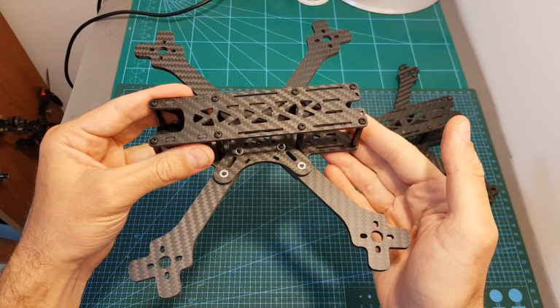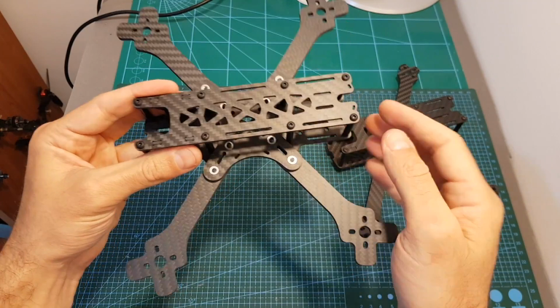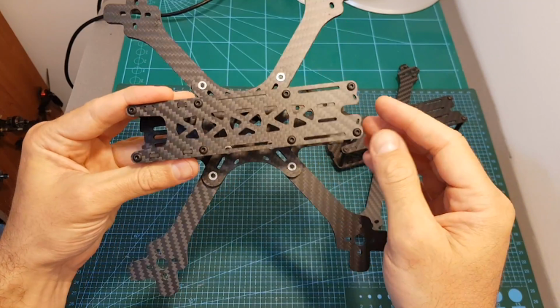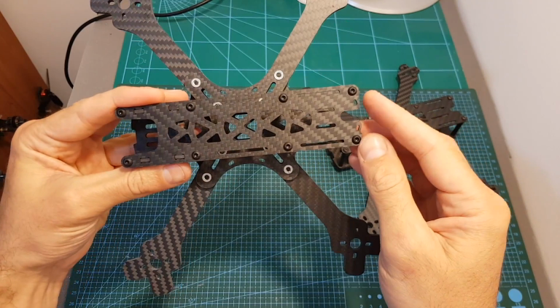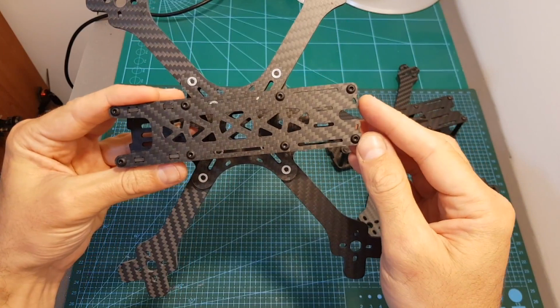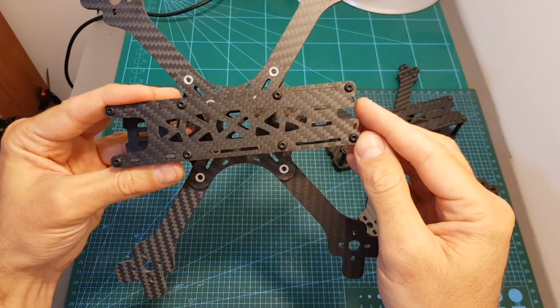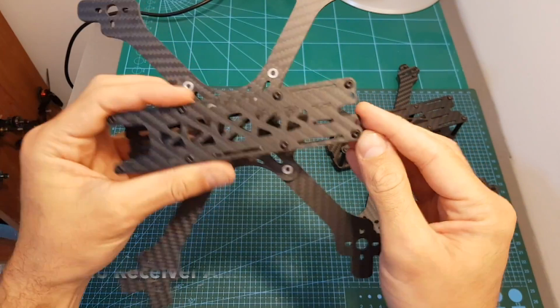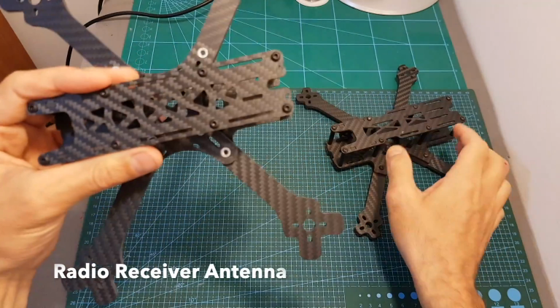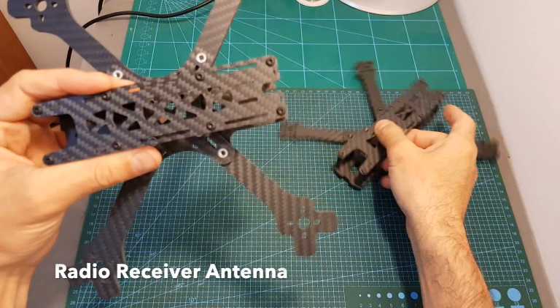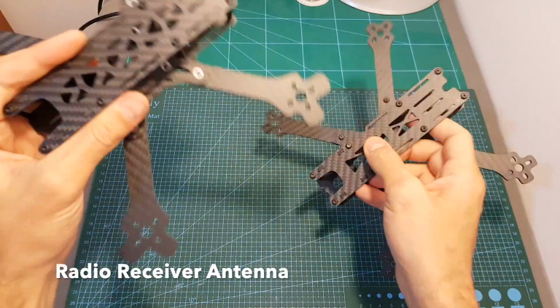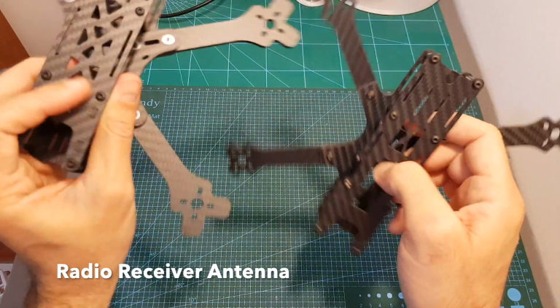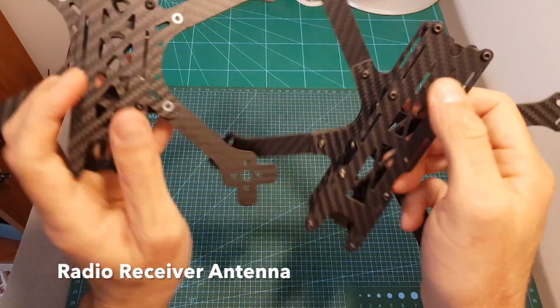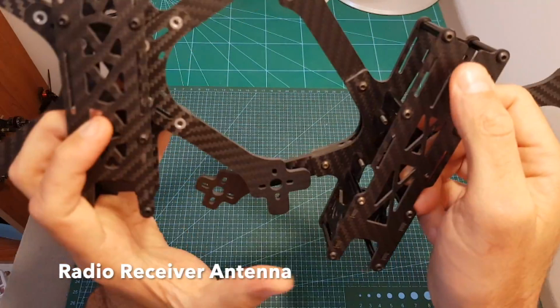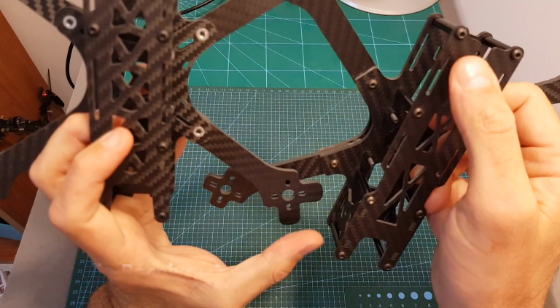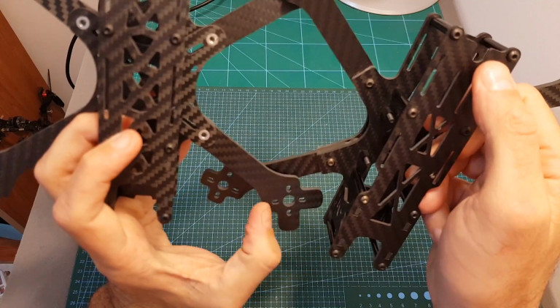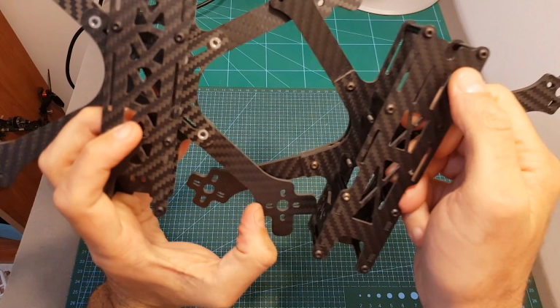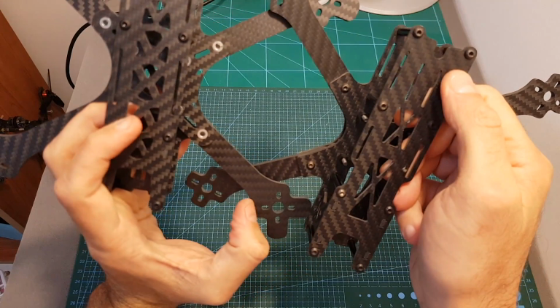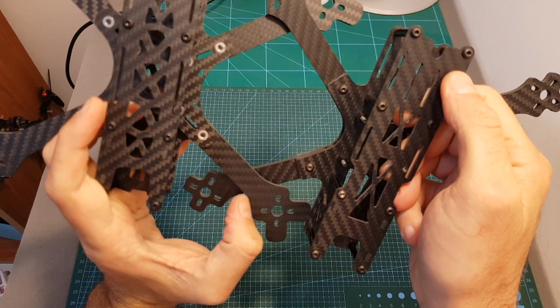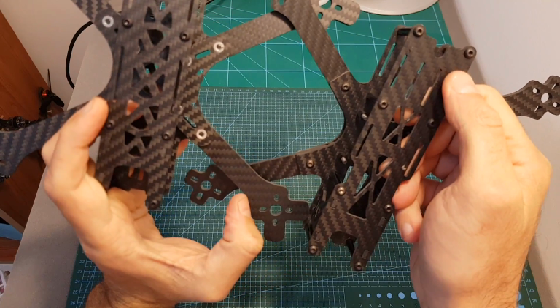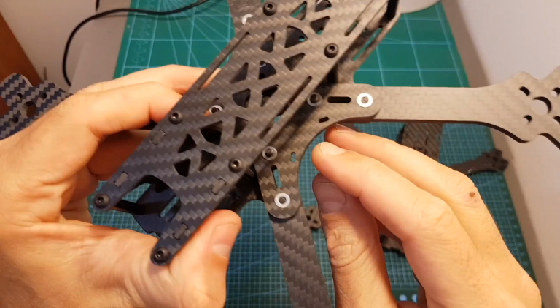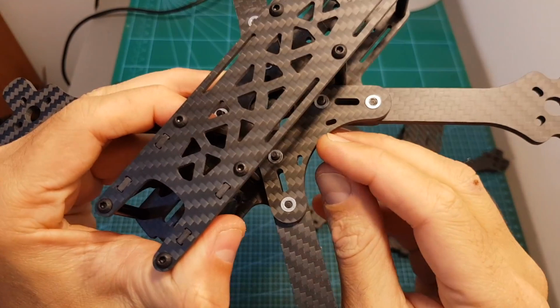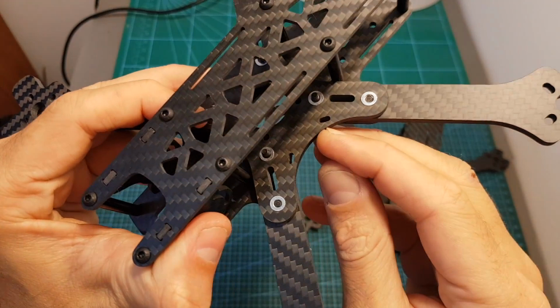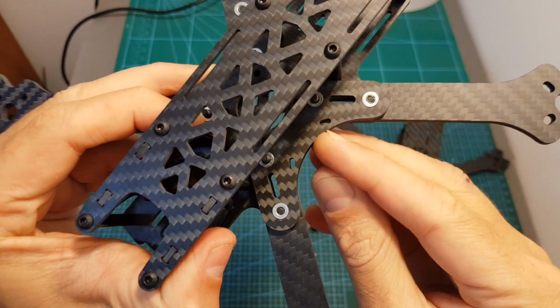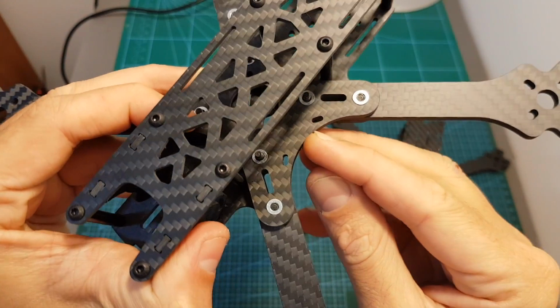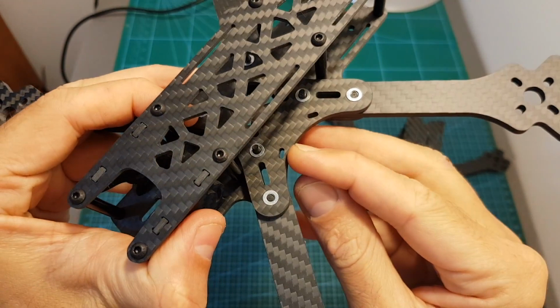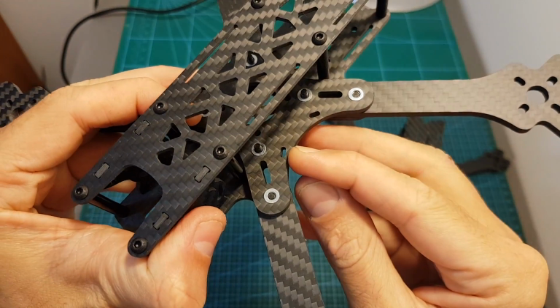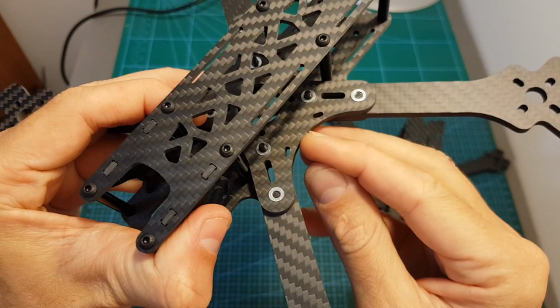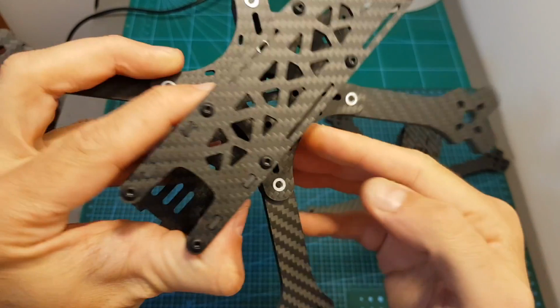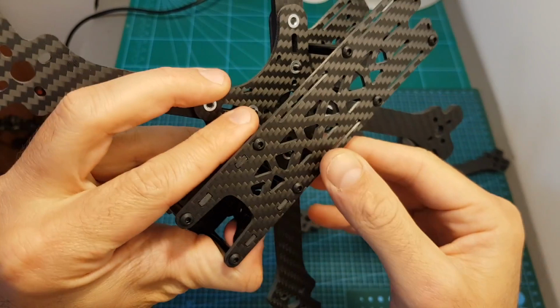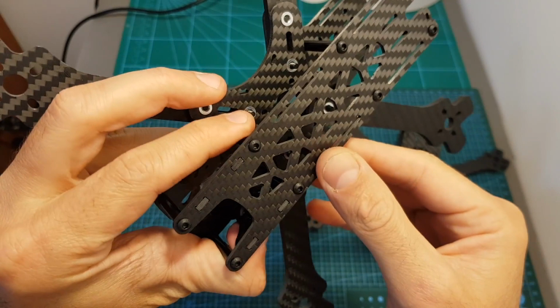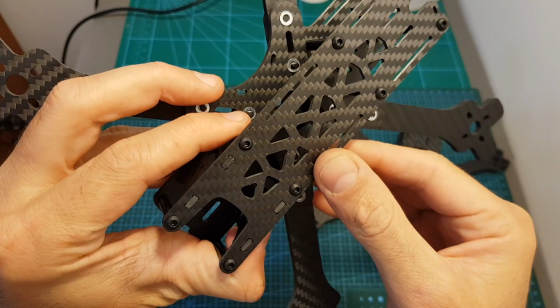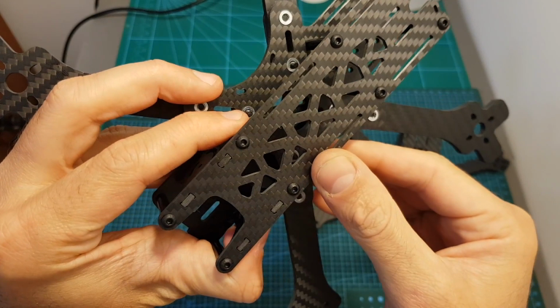On the back we can also find holes for mounting the VTX antenna — these weren't present on the 0.11. On the center plates I can also find holes that will enable you to secure the battery leads.